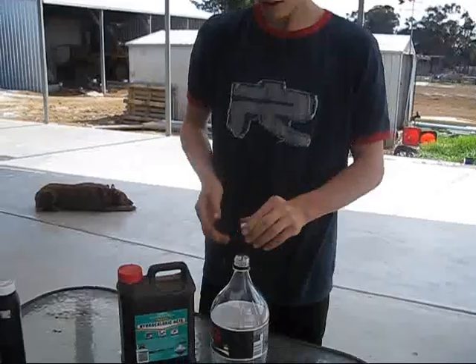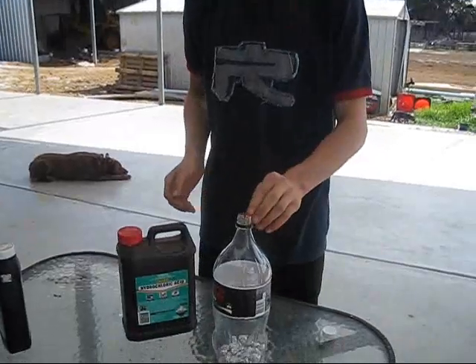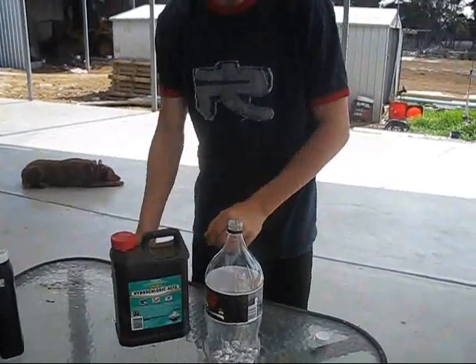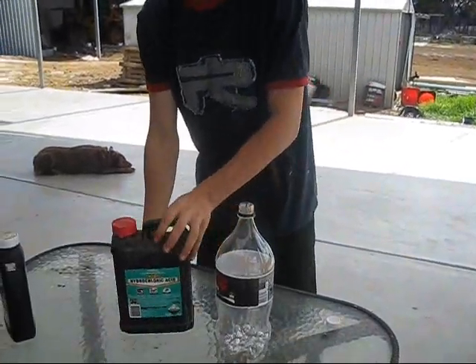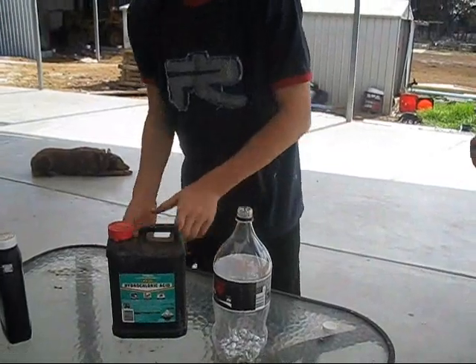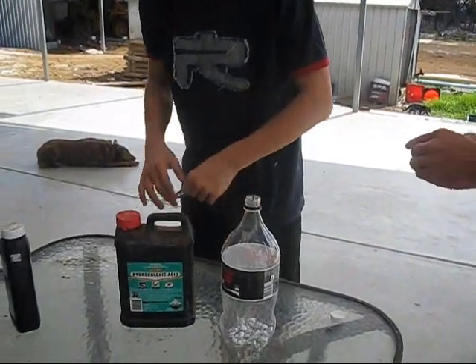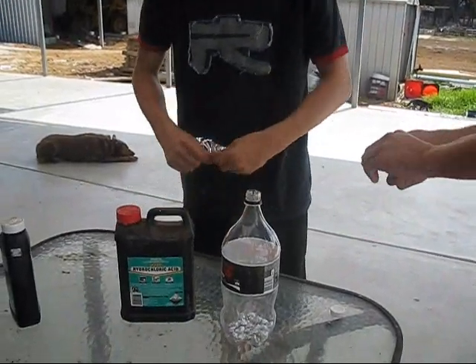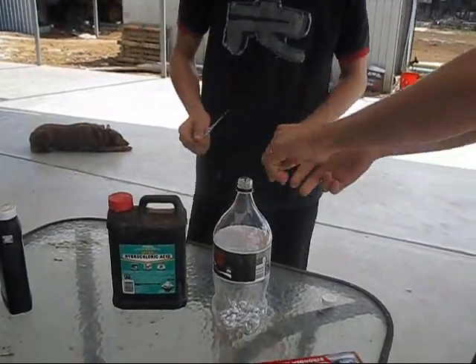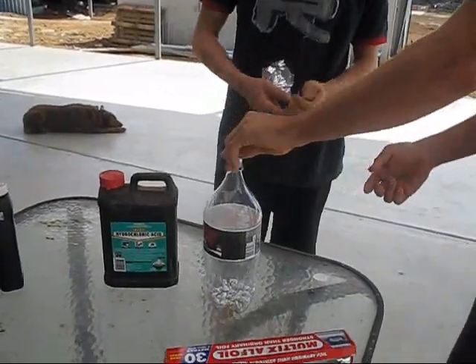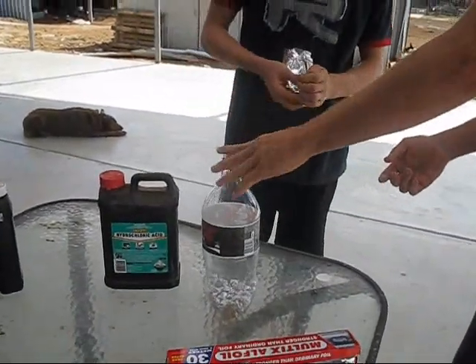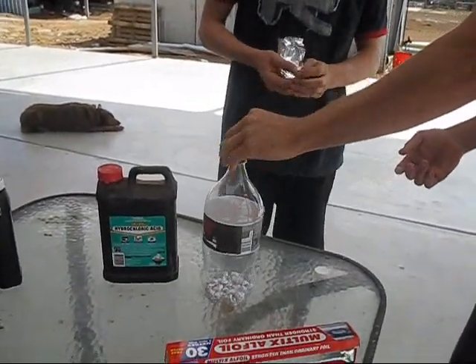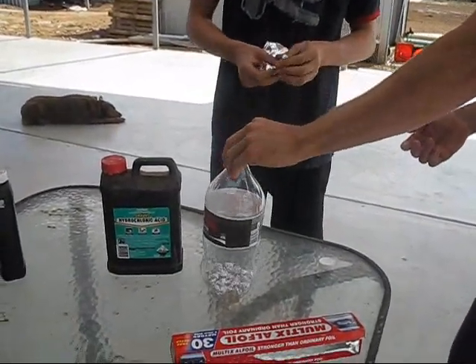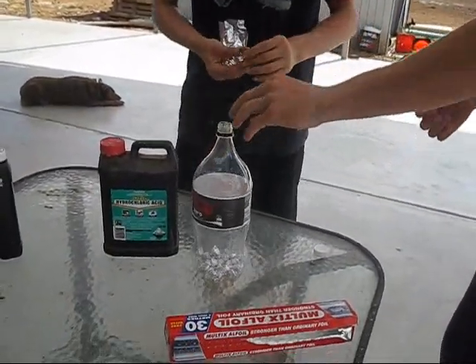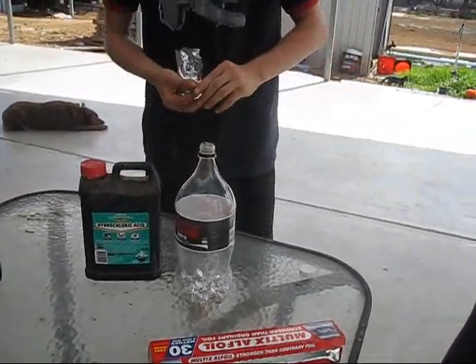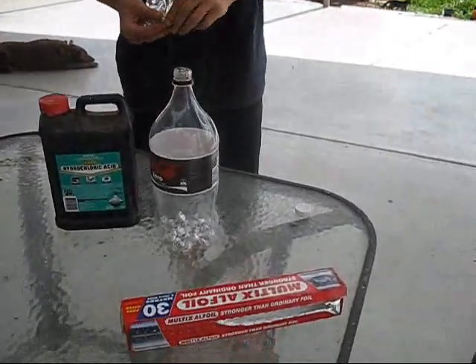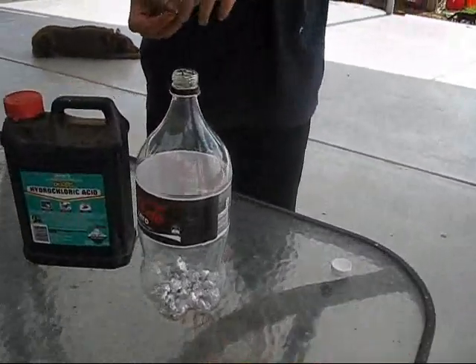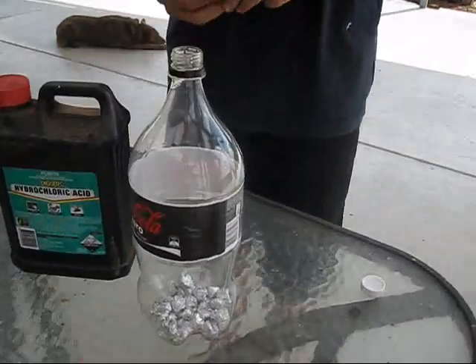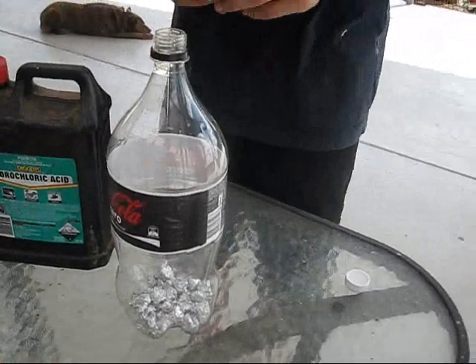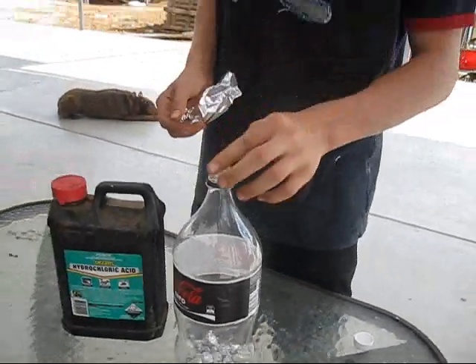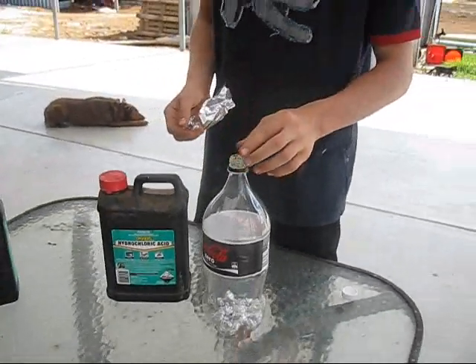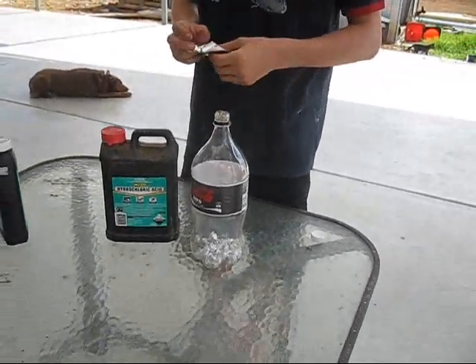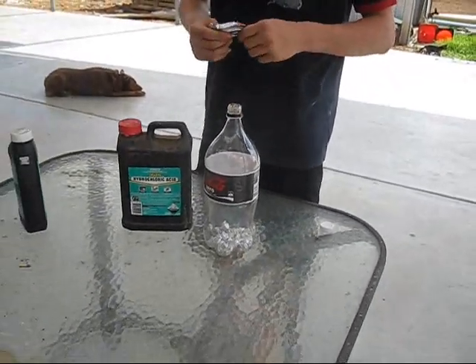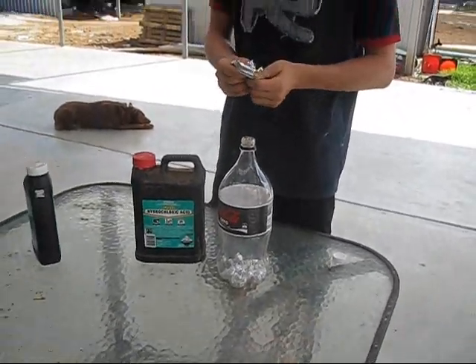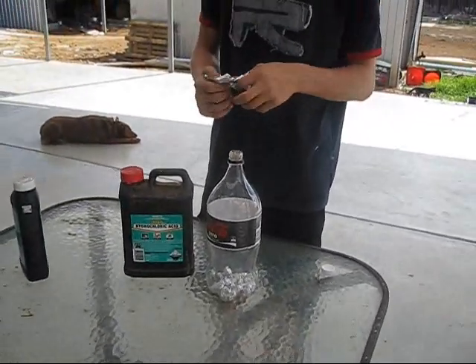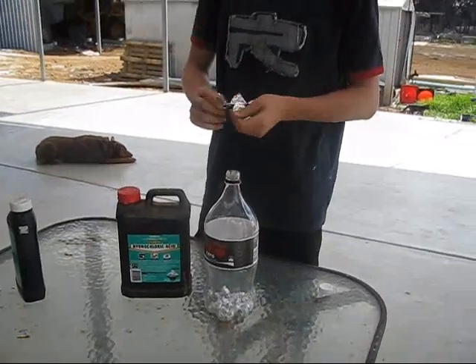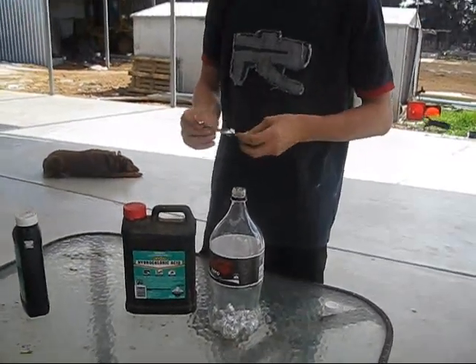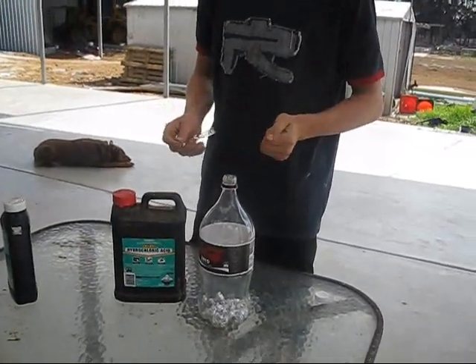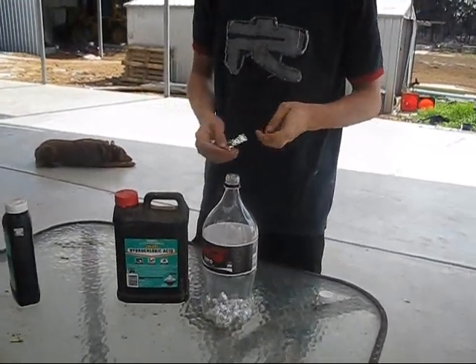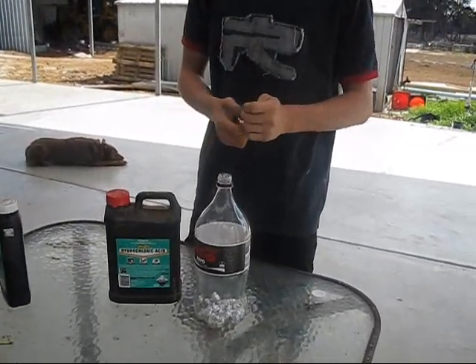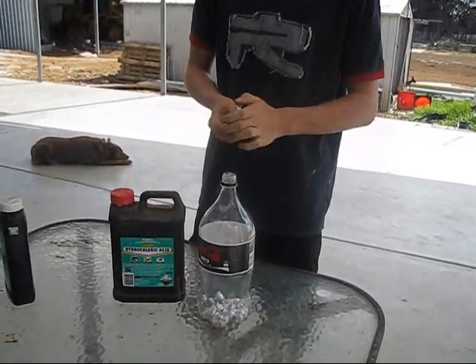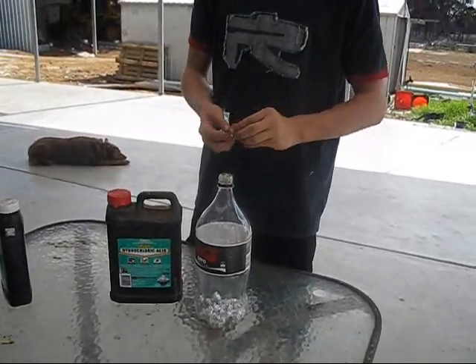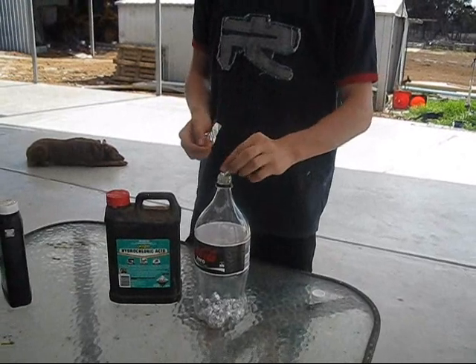Should almost be done — a few more balls. In a 1.2 litre bottle we put about 6 balls and it took maybe 3 minutes to explode.